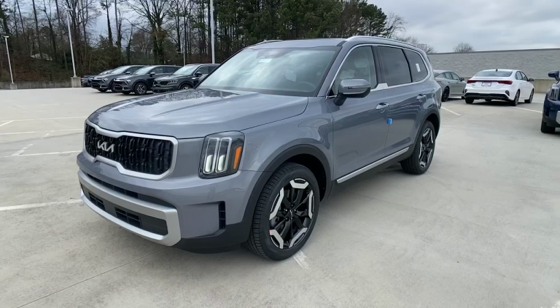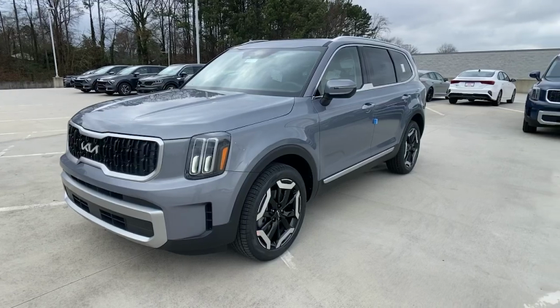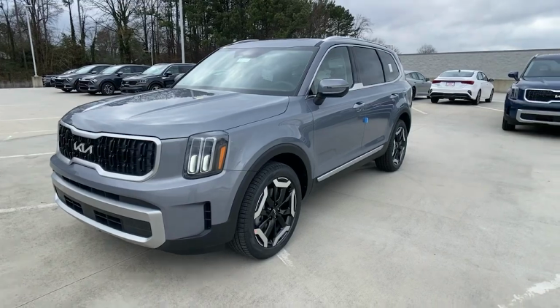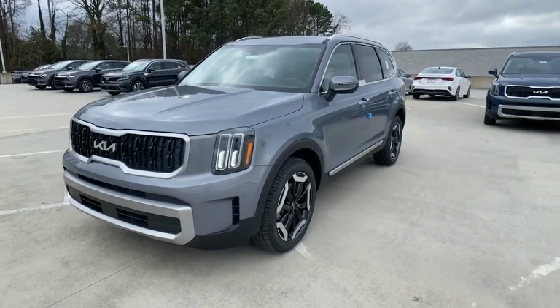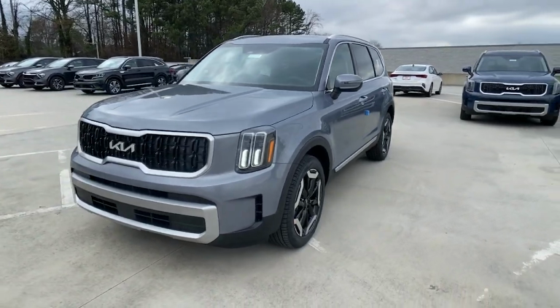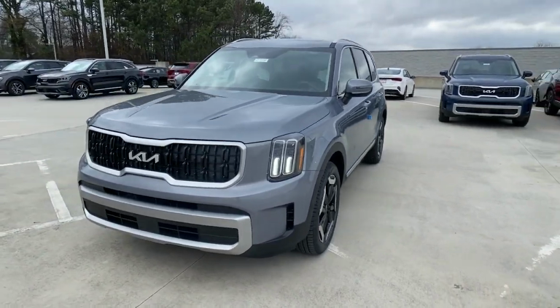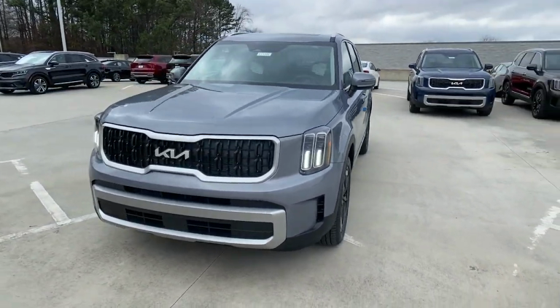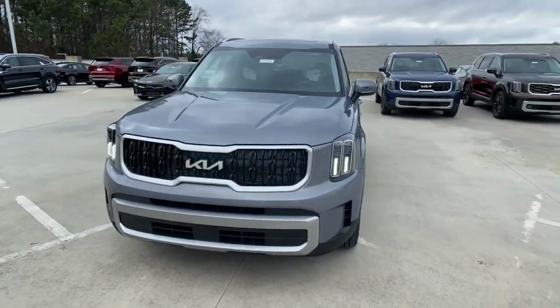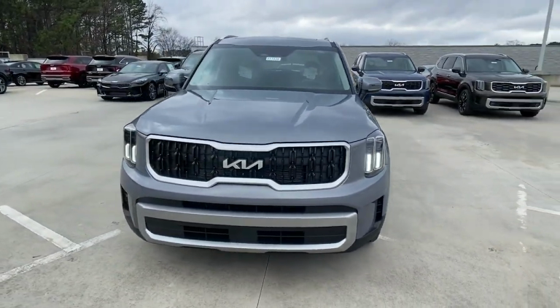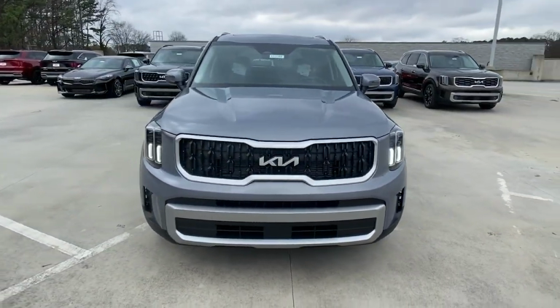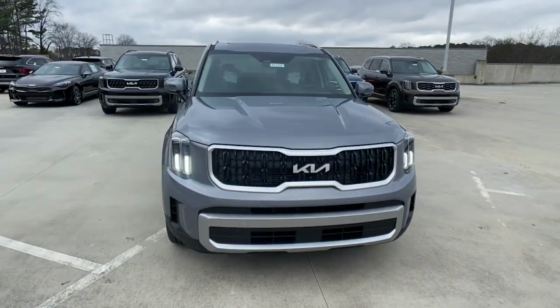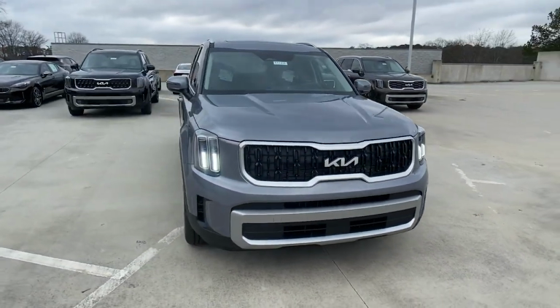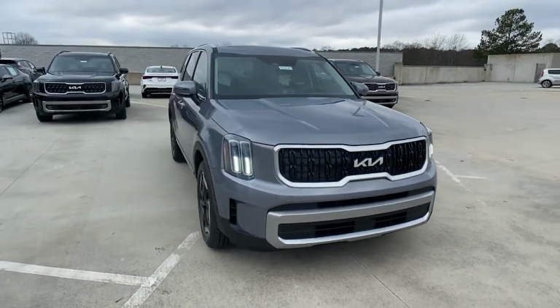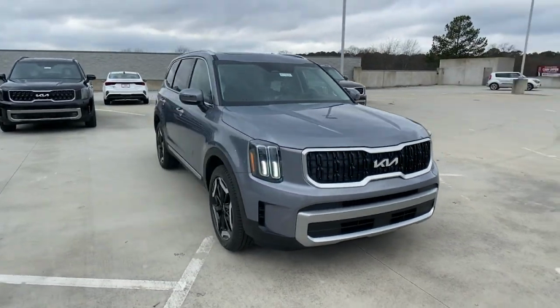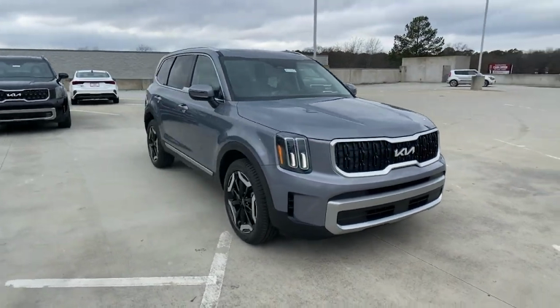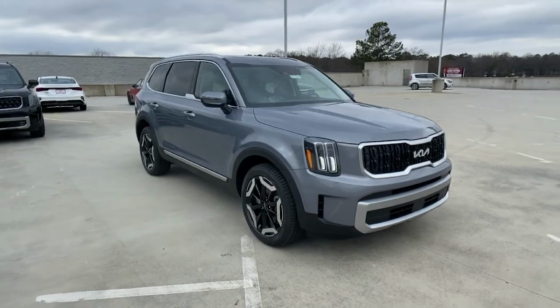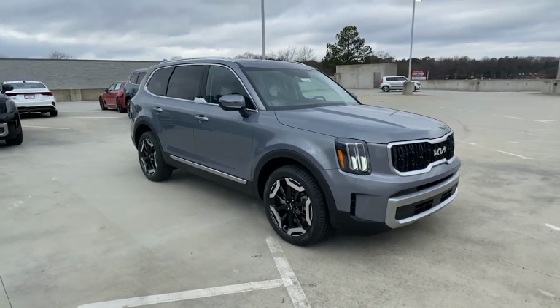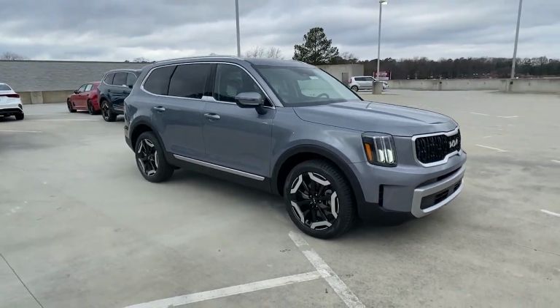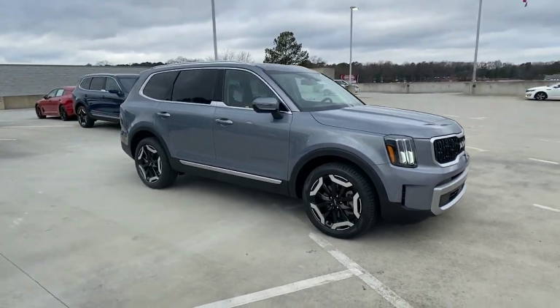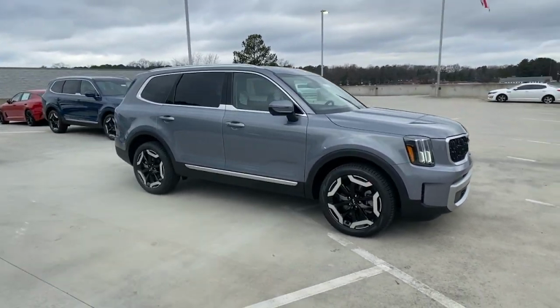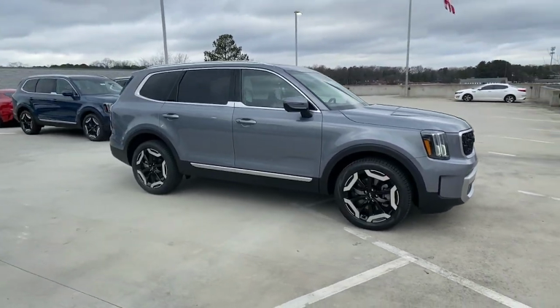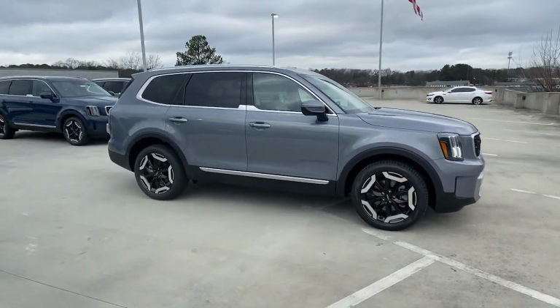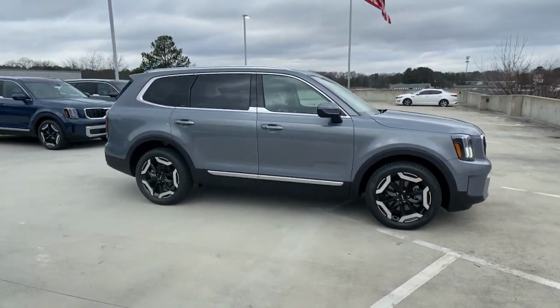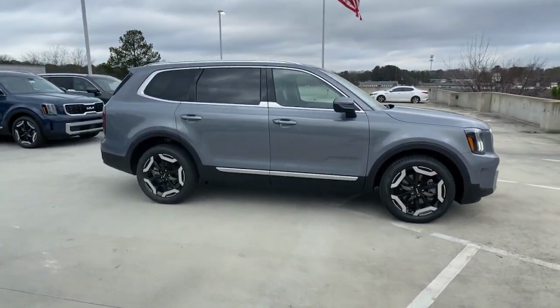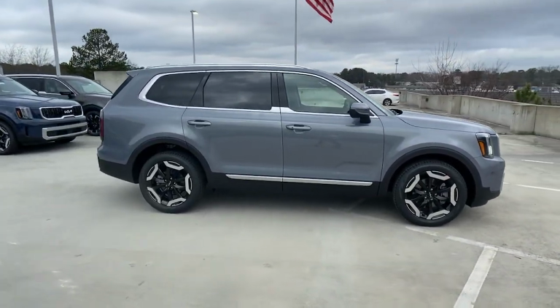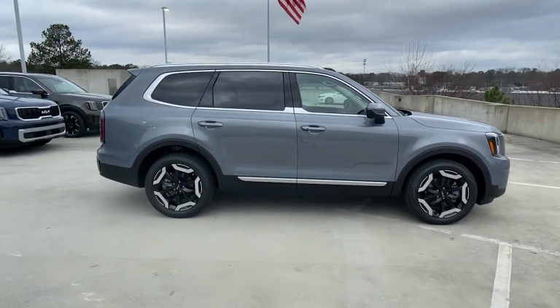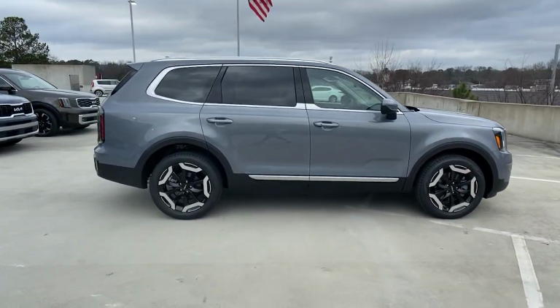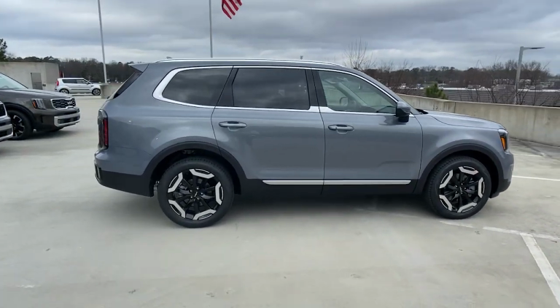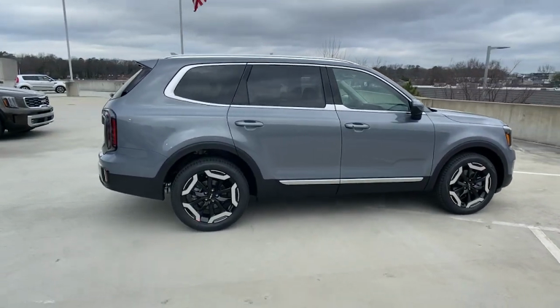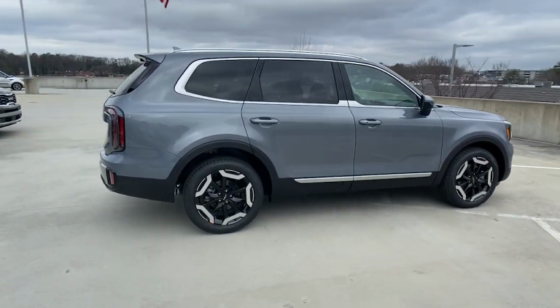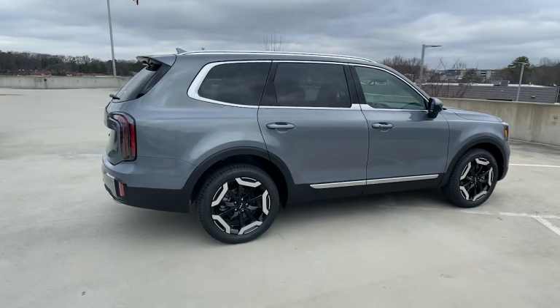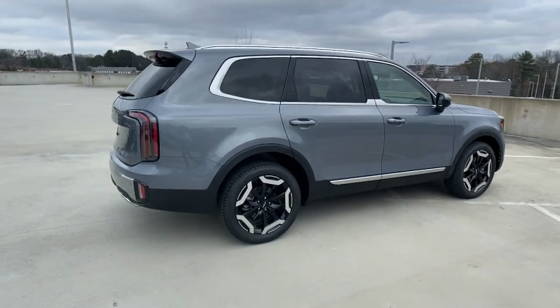Get into a car with value. 2023 Kia Telluride. This handsome and versatile Telluride is ready to help you explore your world in comfort and confidence.